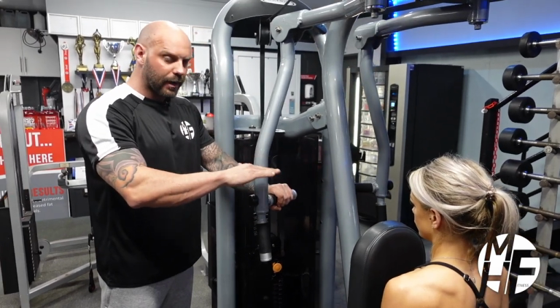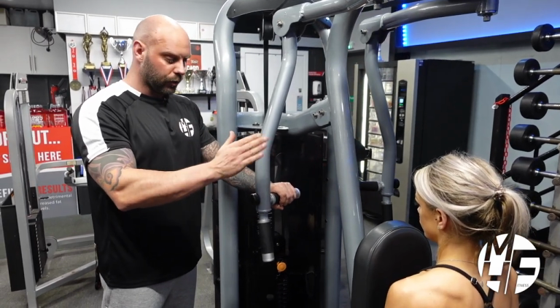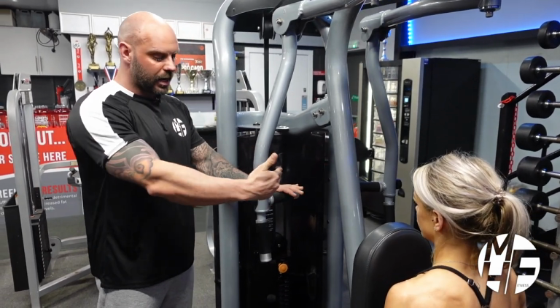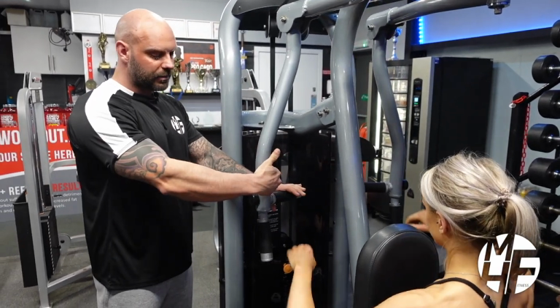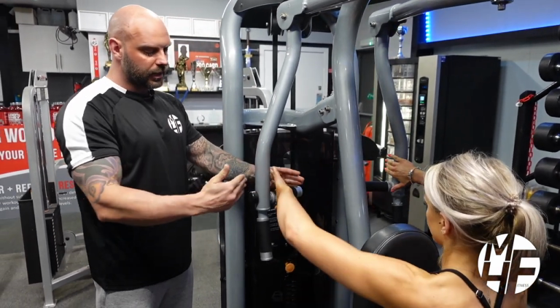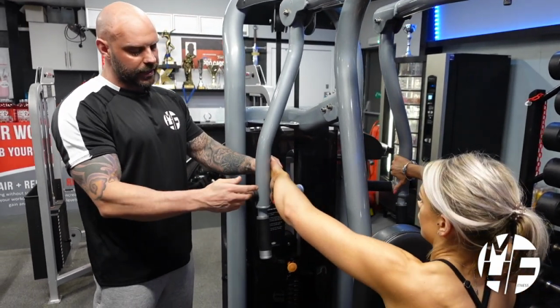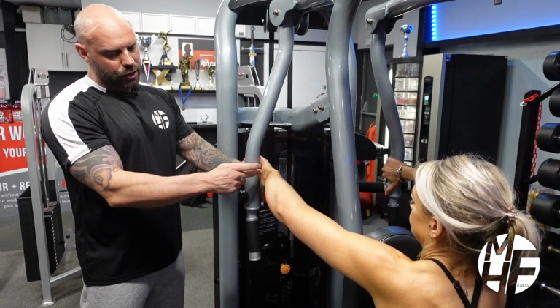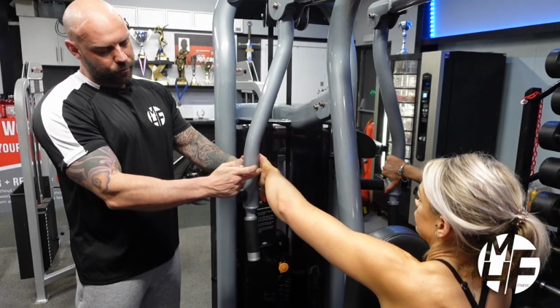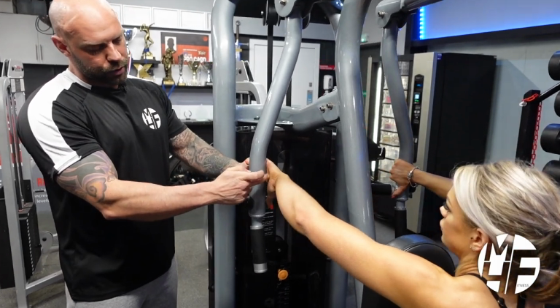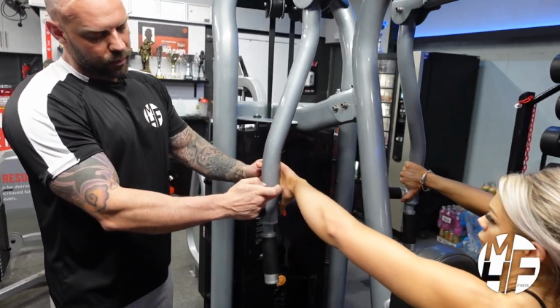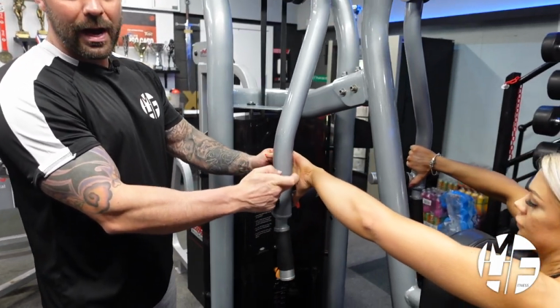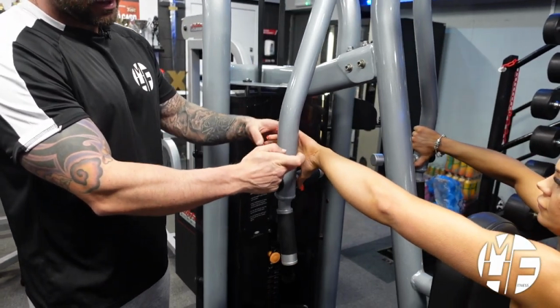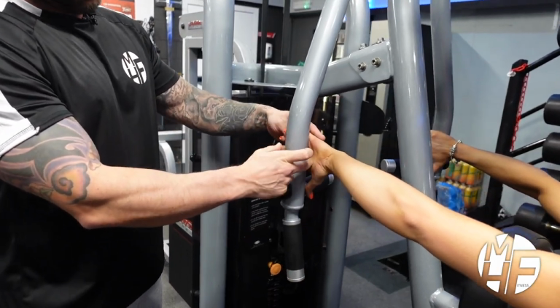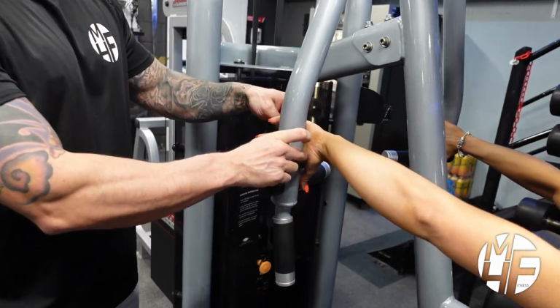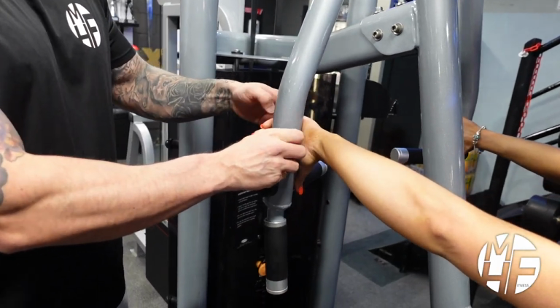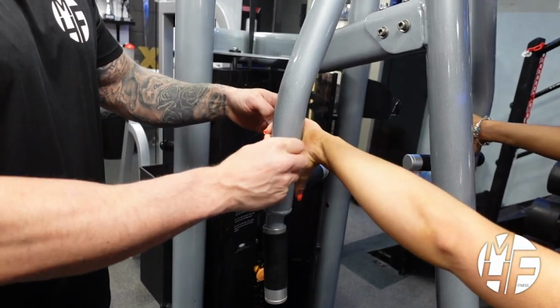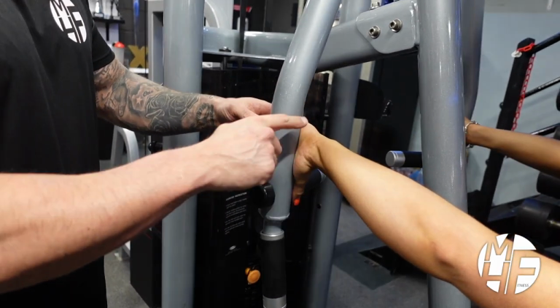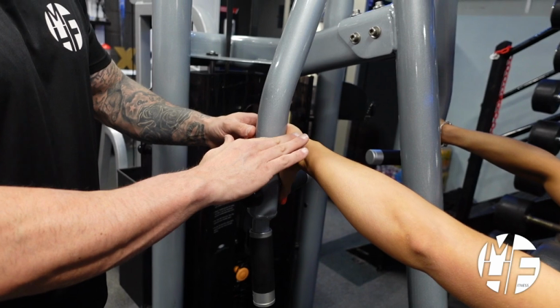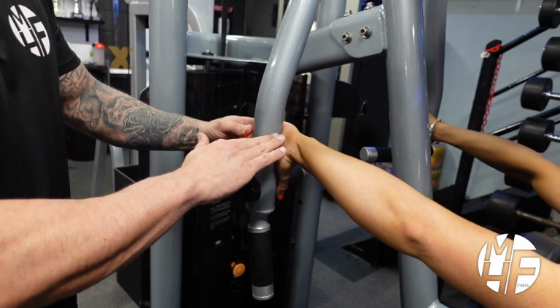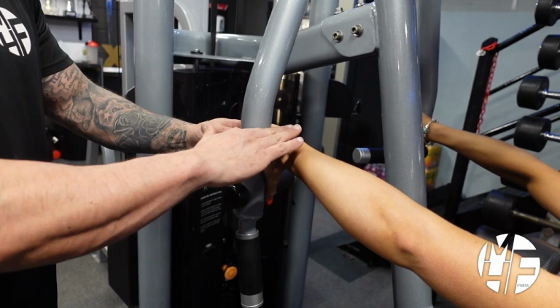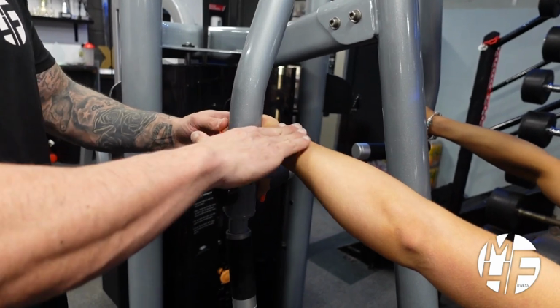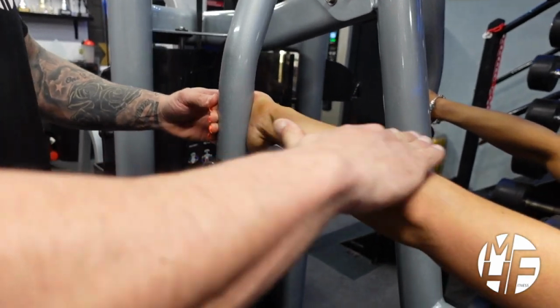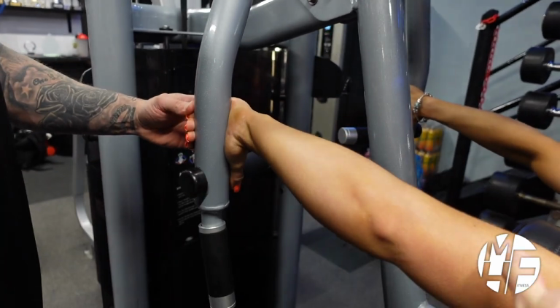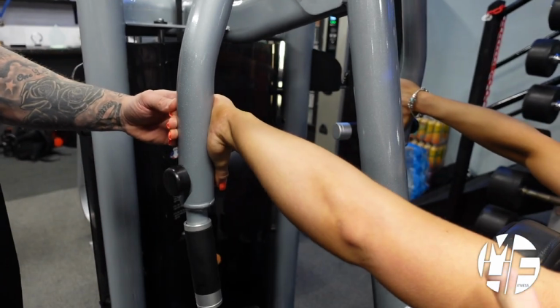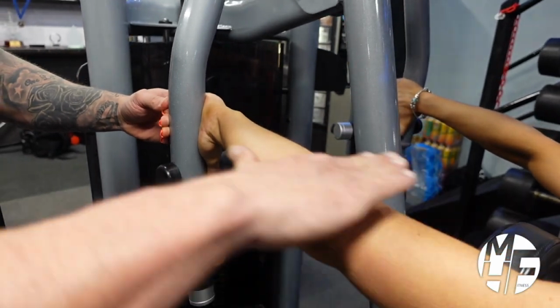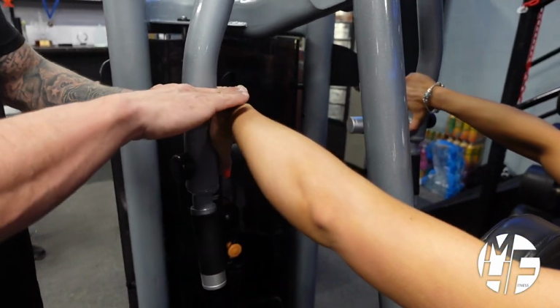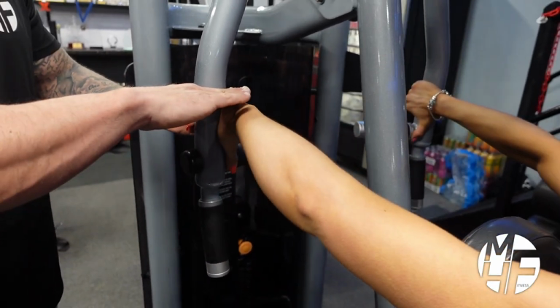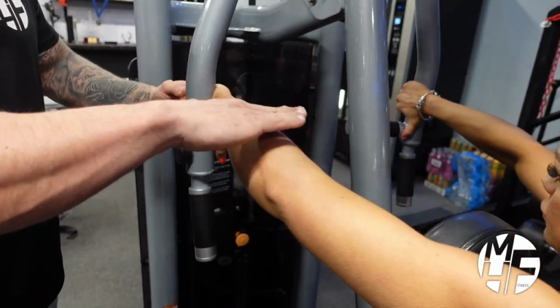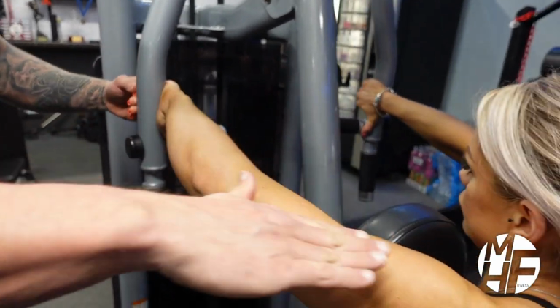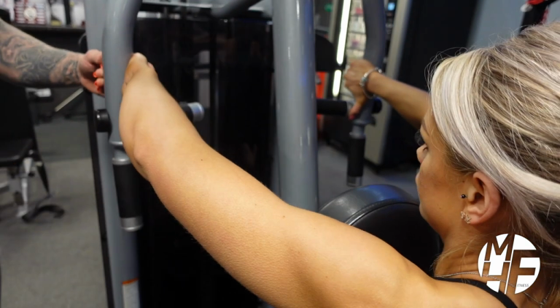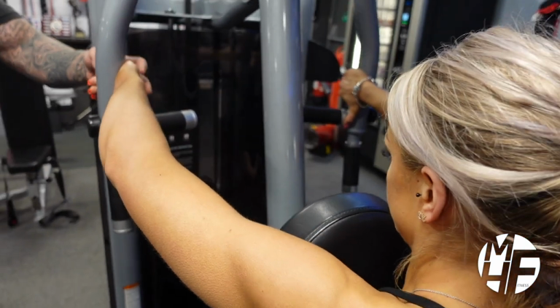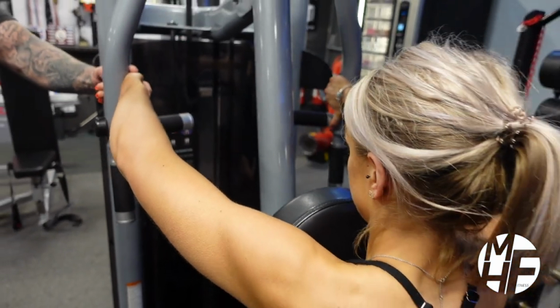As she grabs that on the inside, she's going to push with the palm of her hand. You can see how her hands are pretty much in line with the nose.